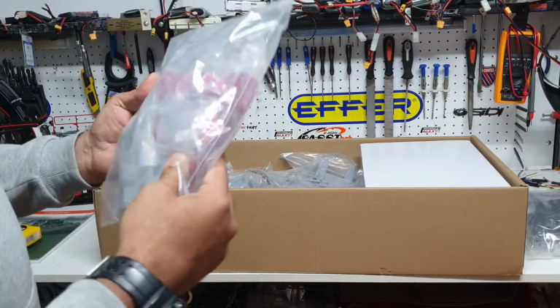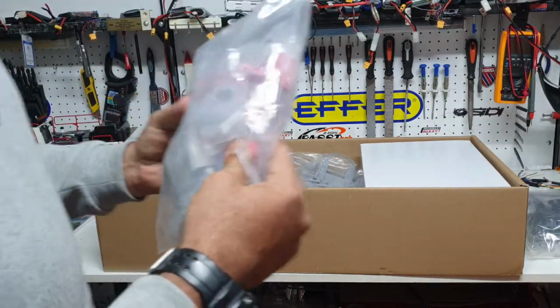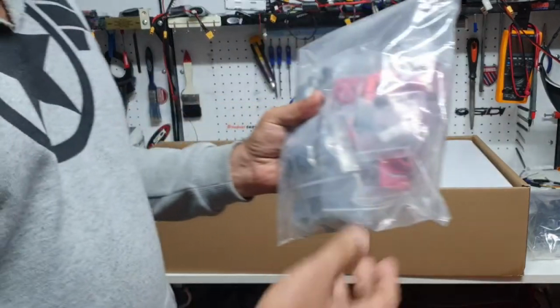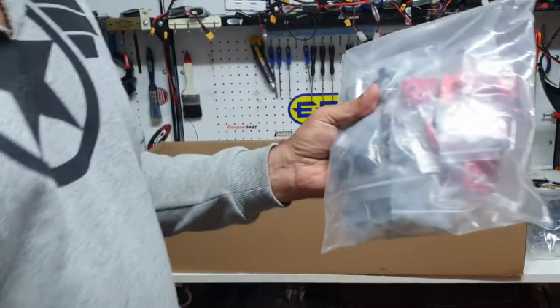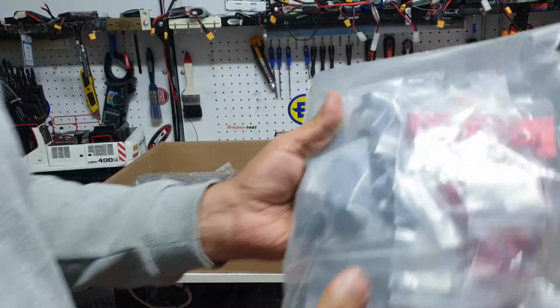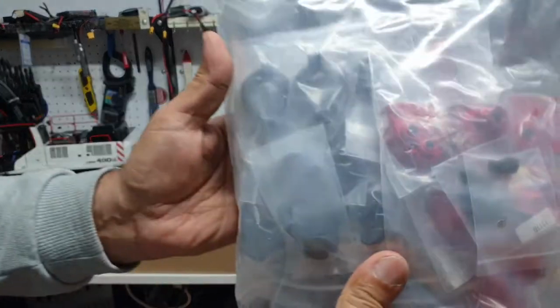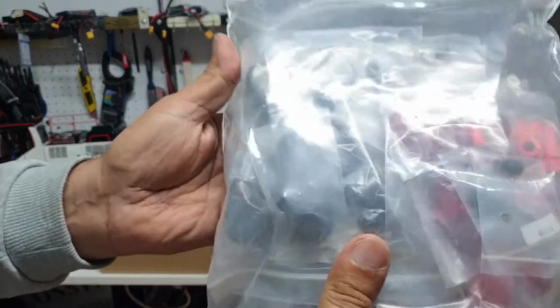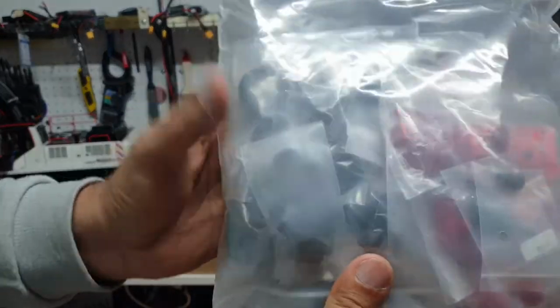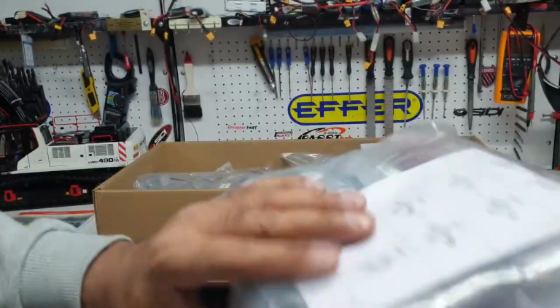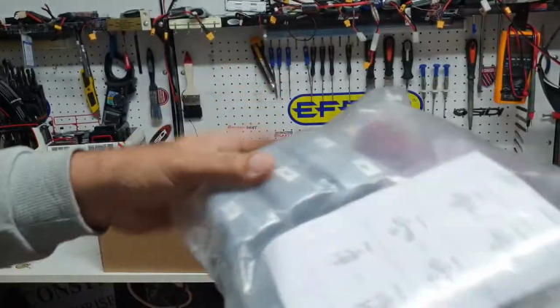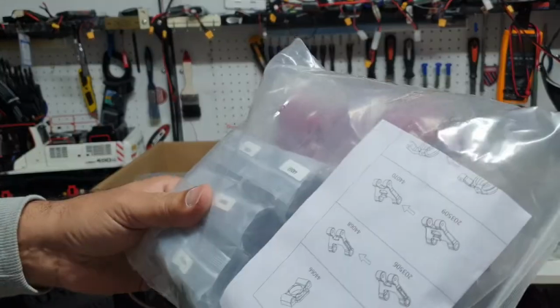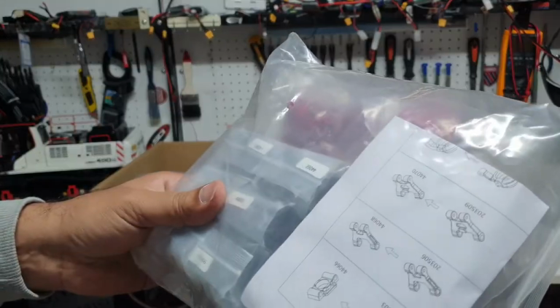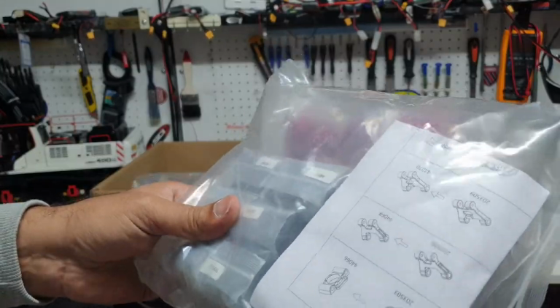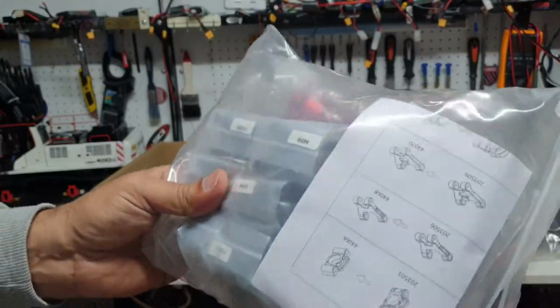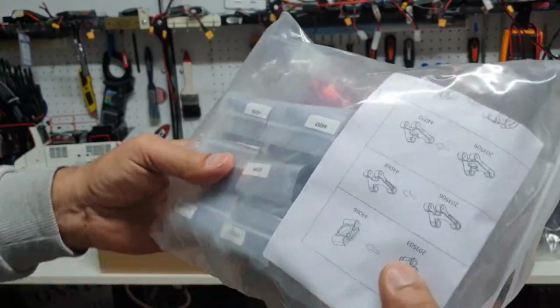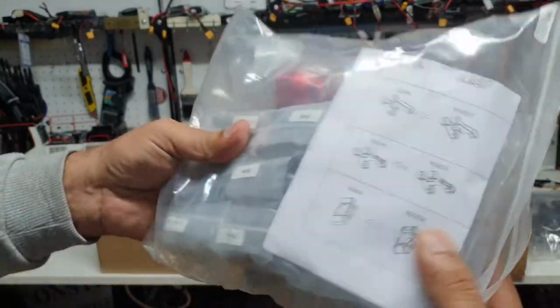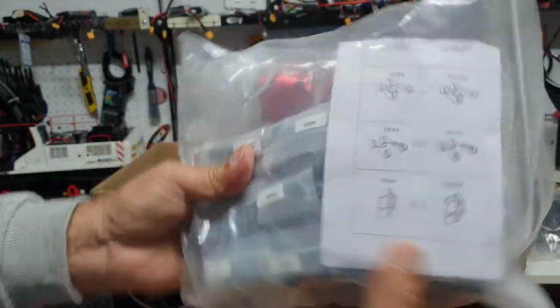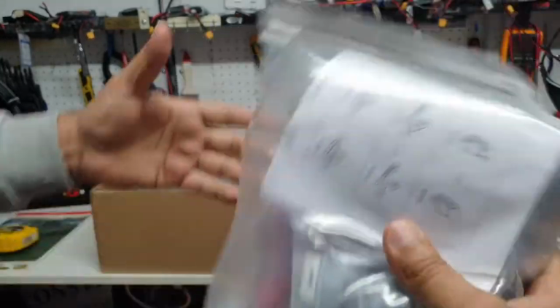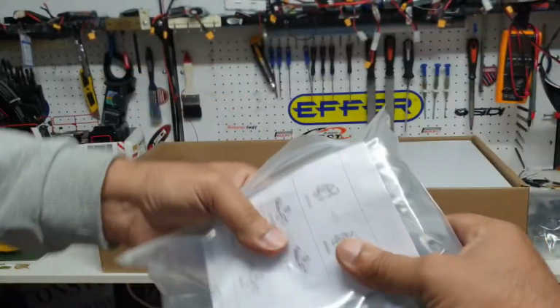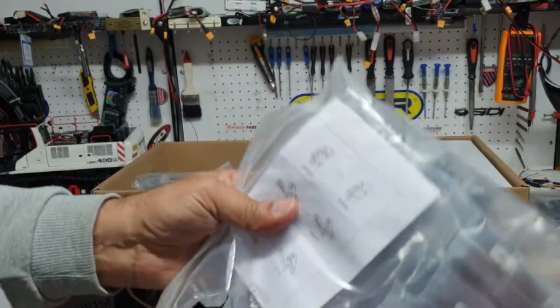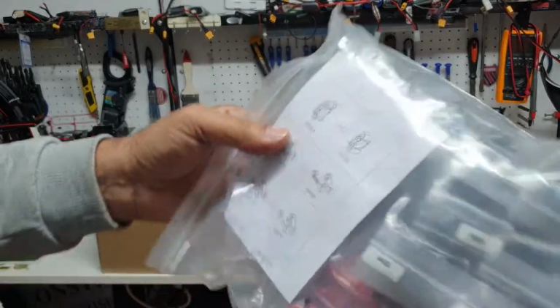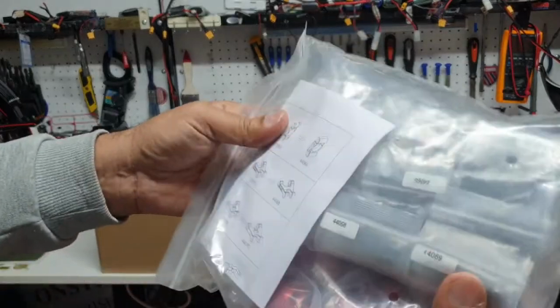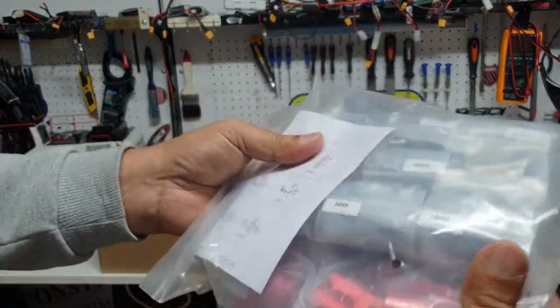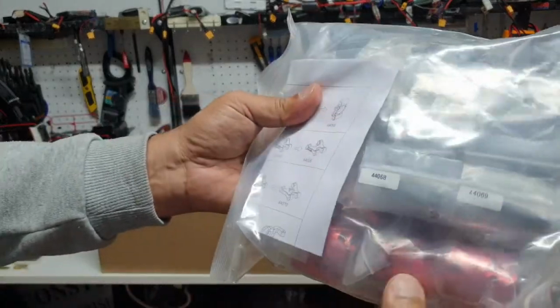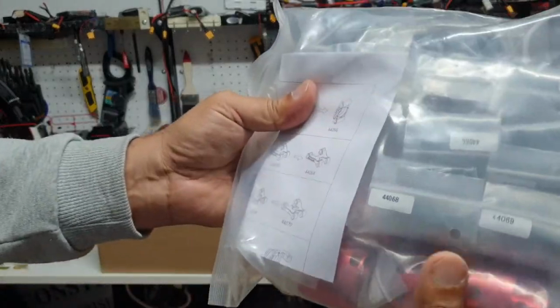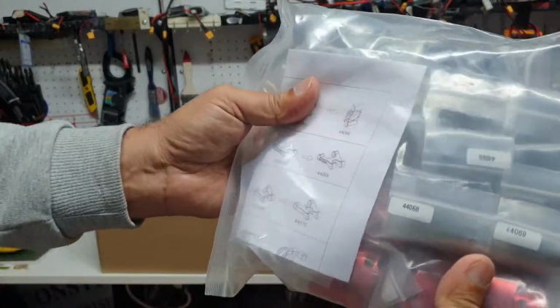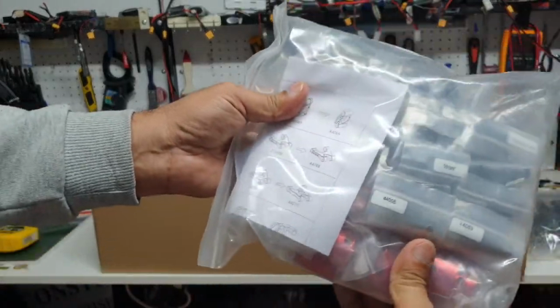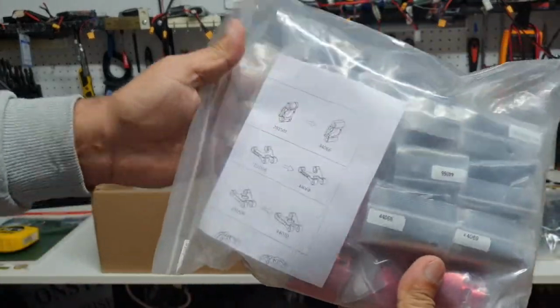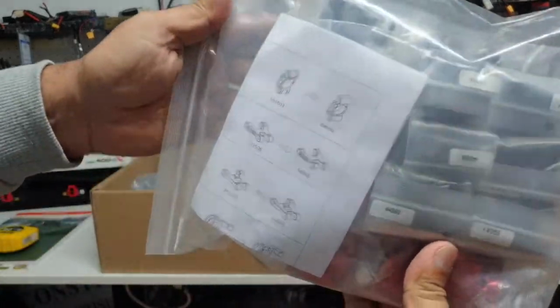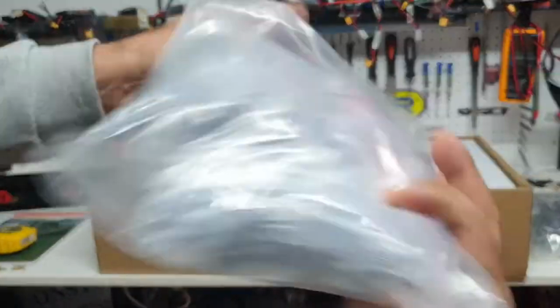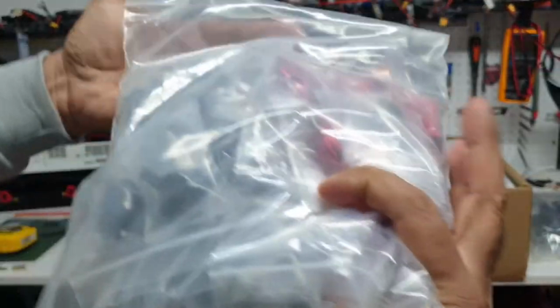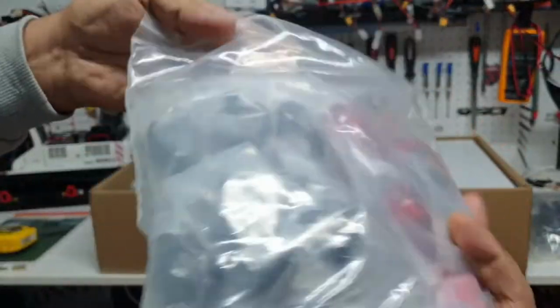There are a lot of metal parts in here — looks like this is for the transmission and the CV joints or the axle joints. This must be the upgrade bag of parts.